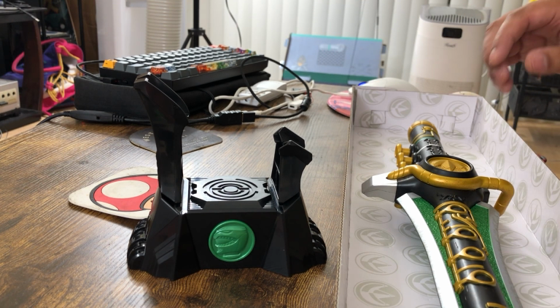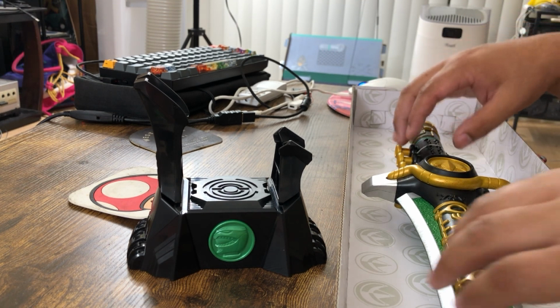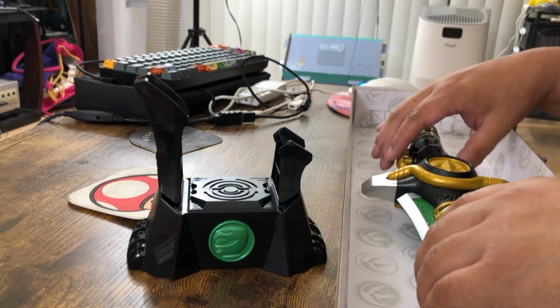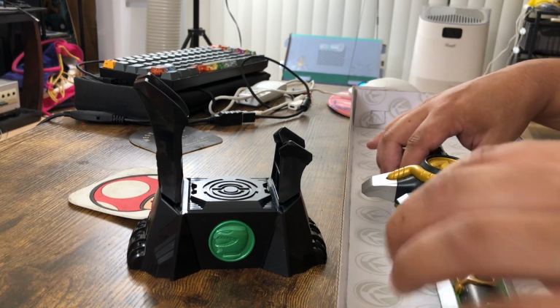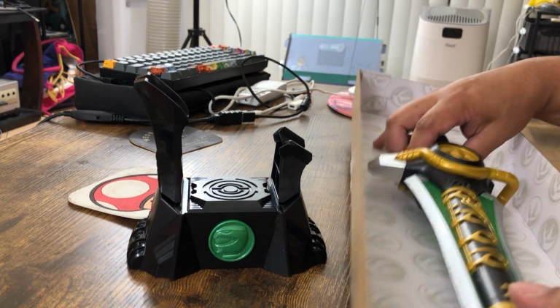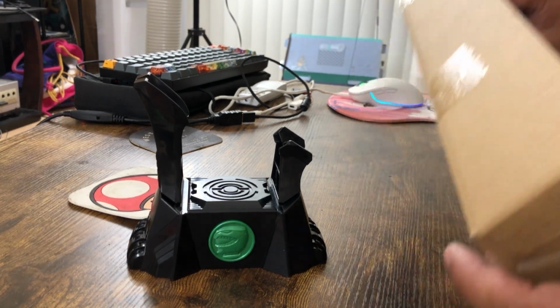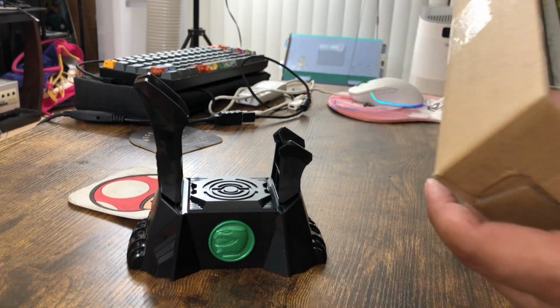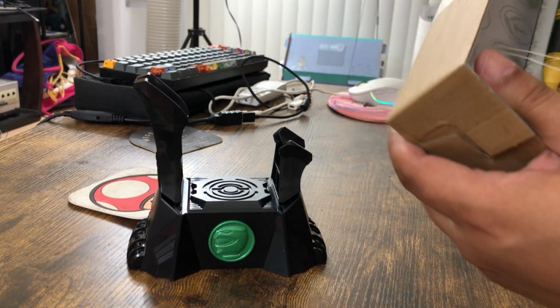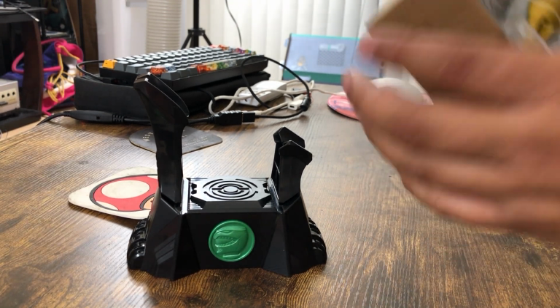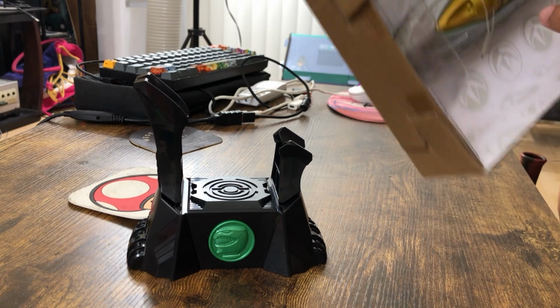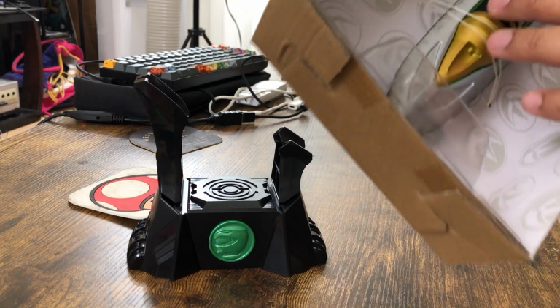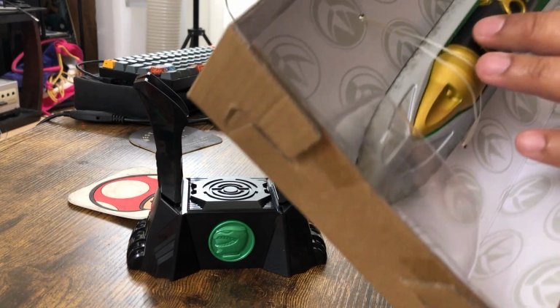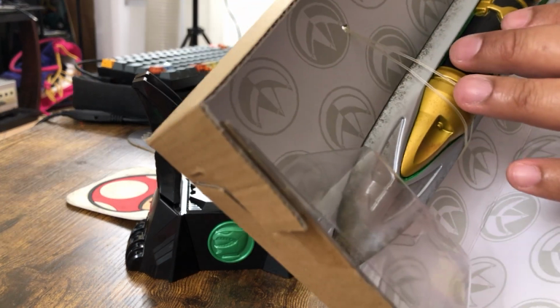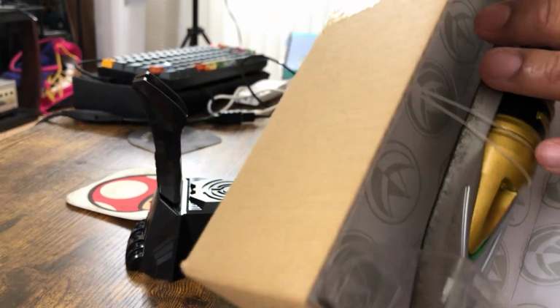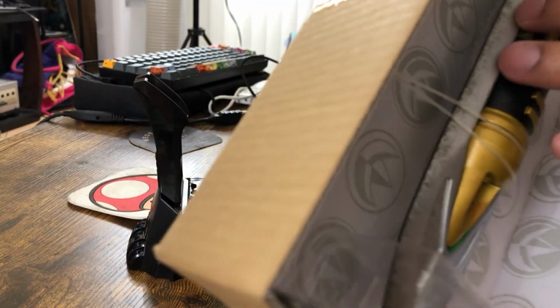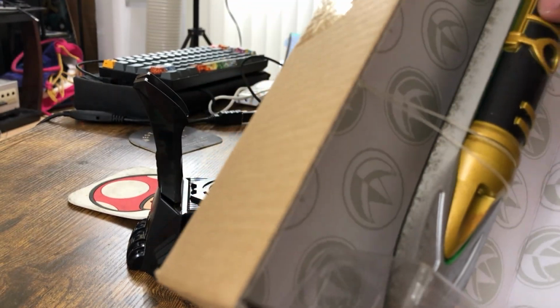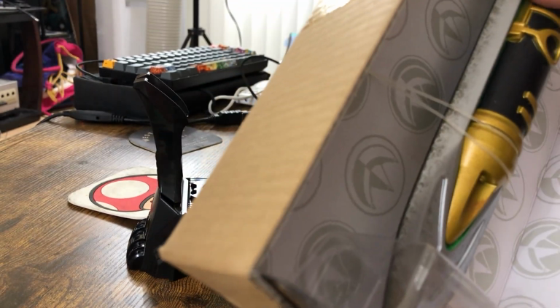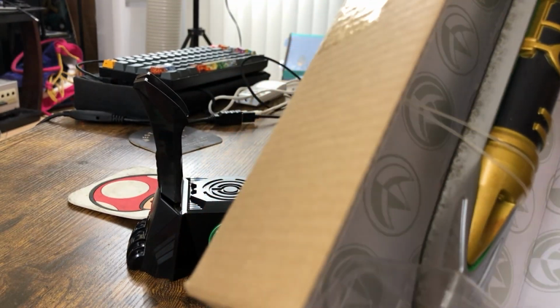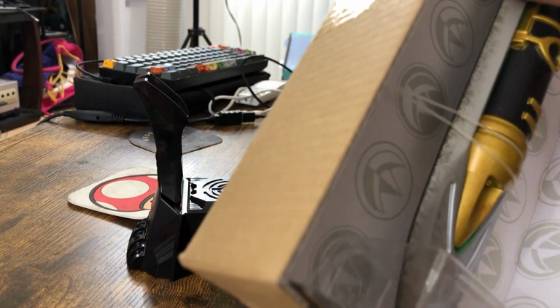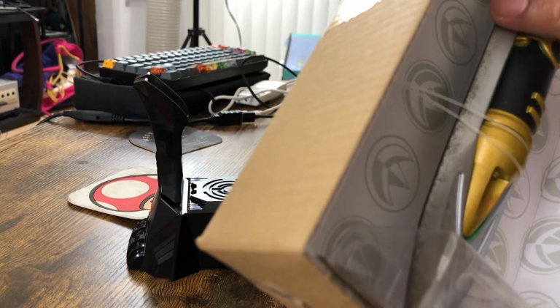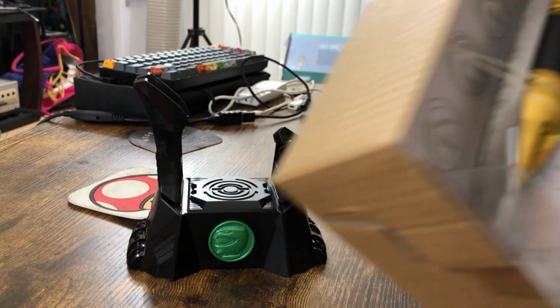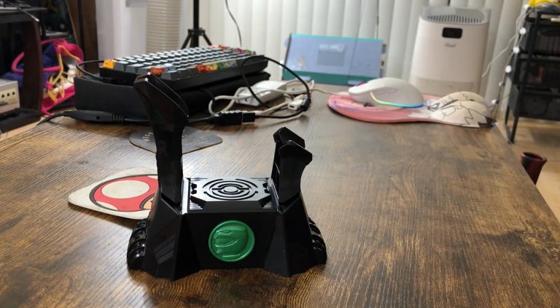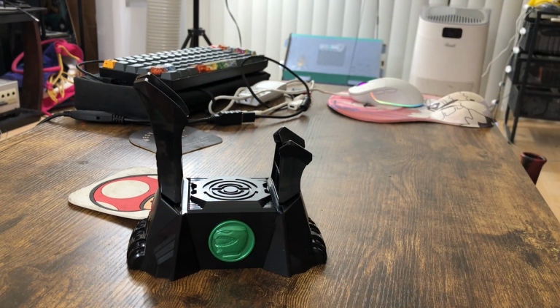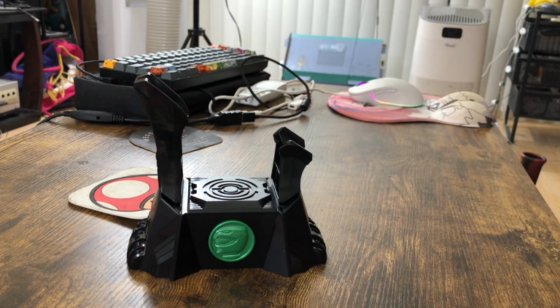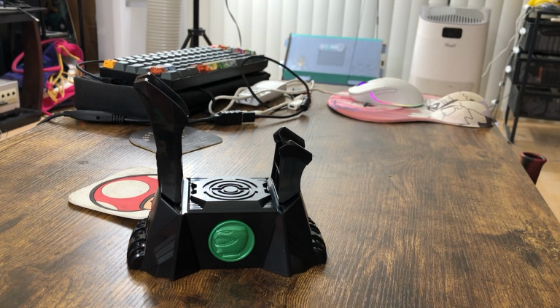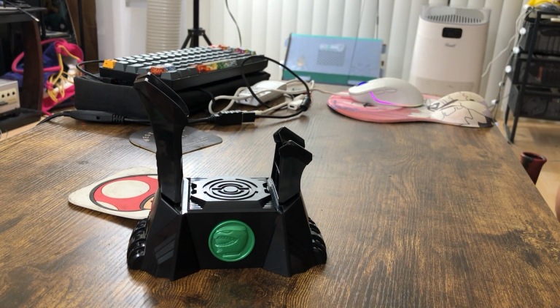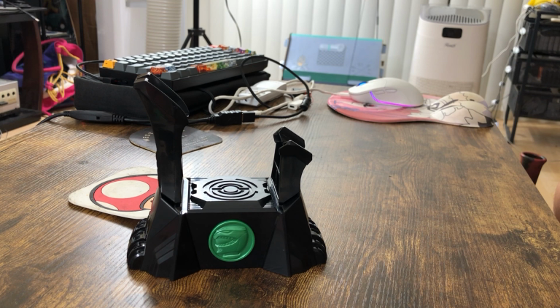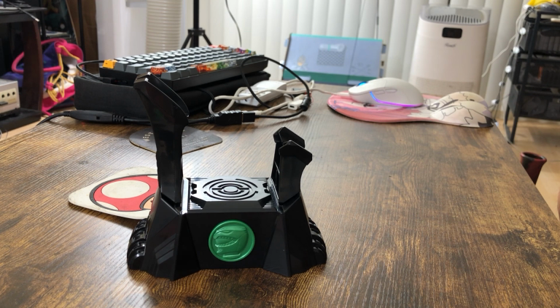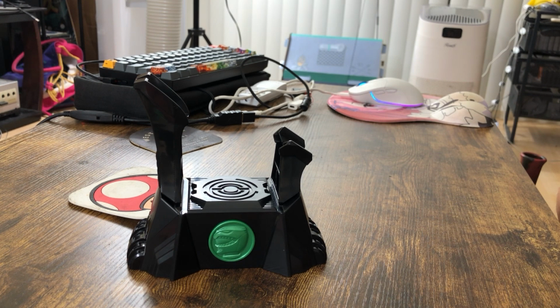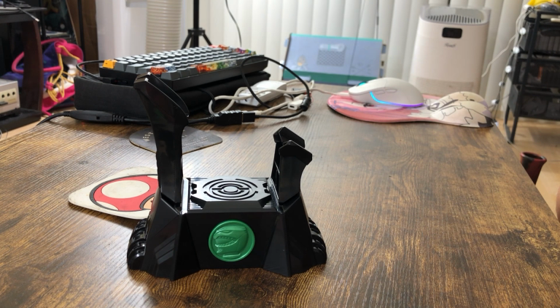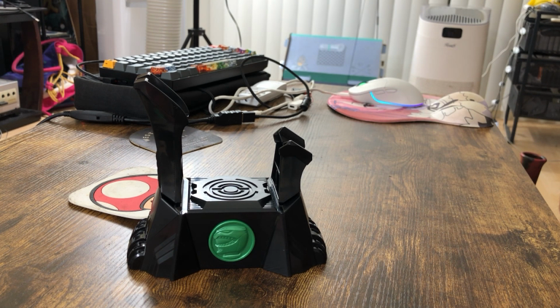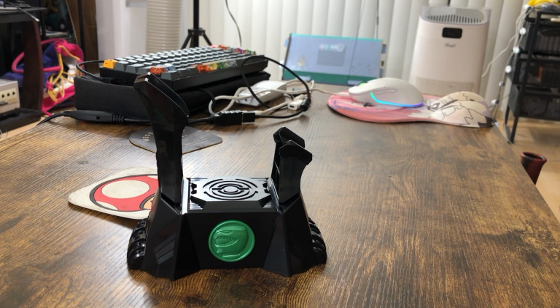Oh, cool. It has even some kind of like a paint job that makes it look like it's worn. That's kind of a nice touch. The Bandai one didn't have that.